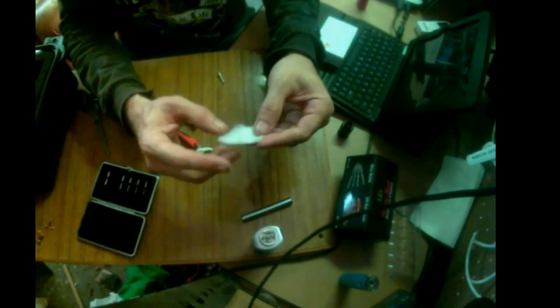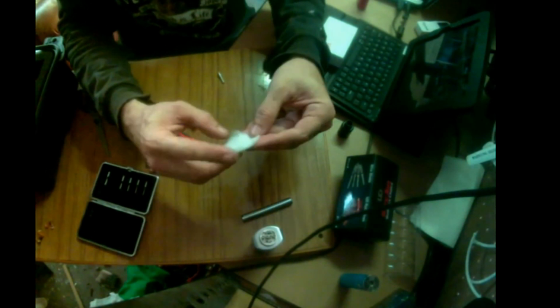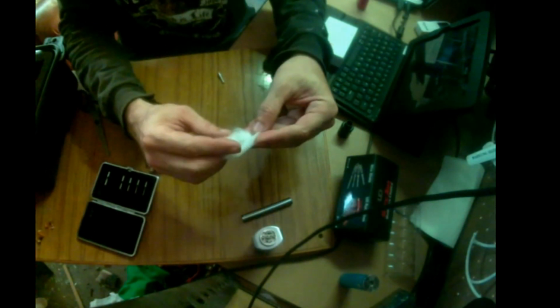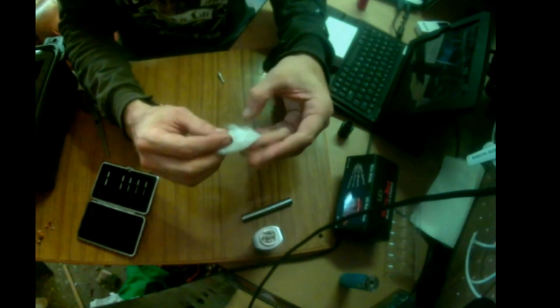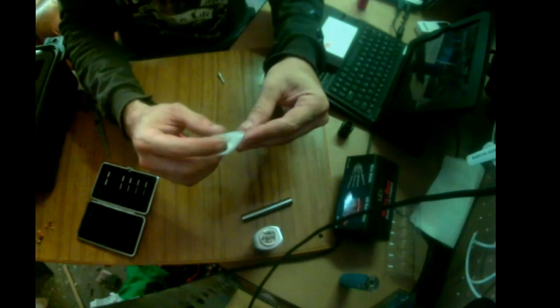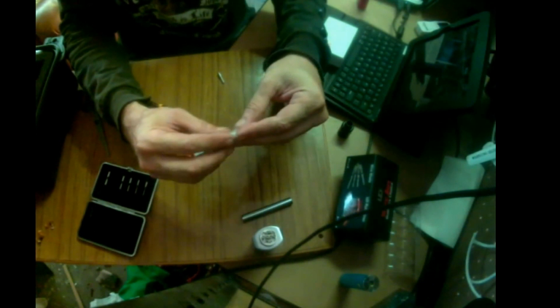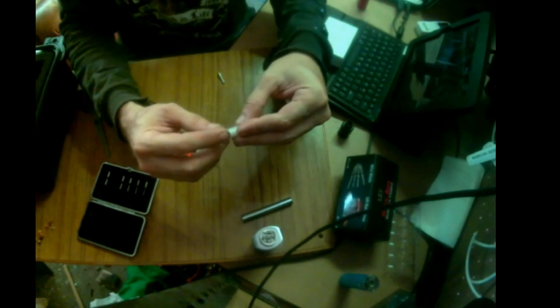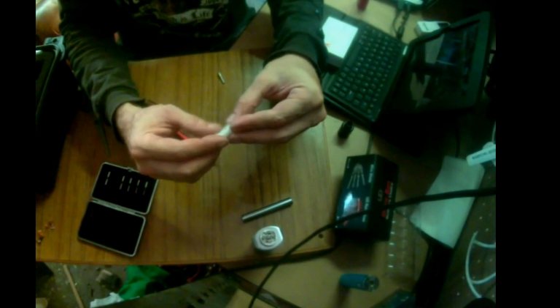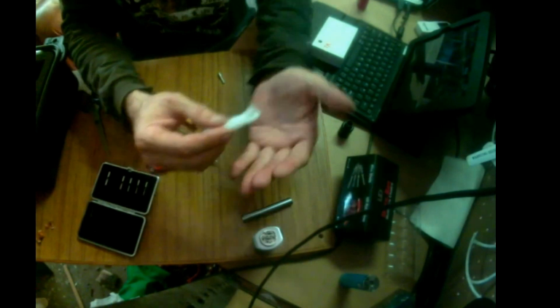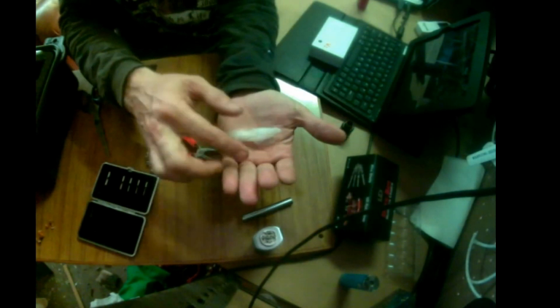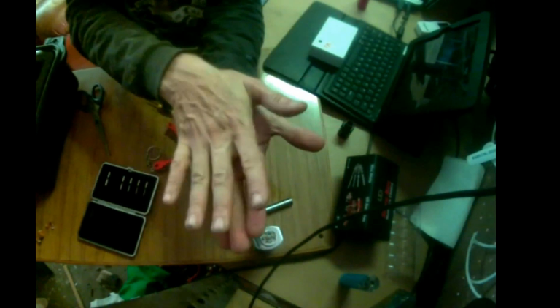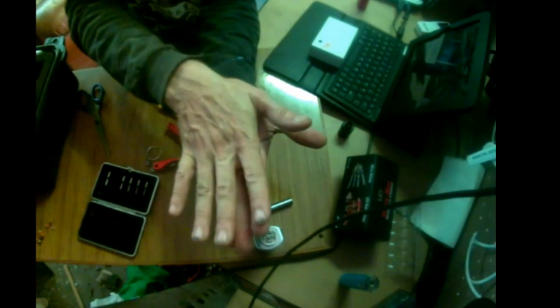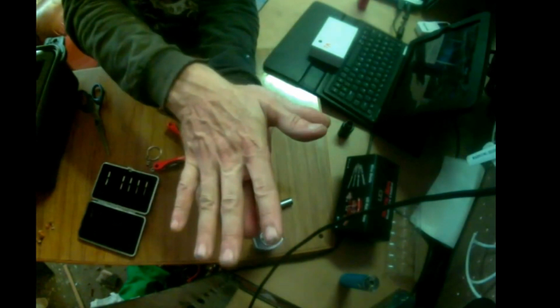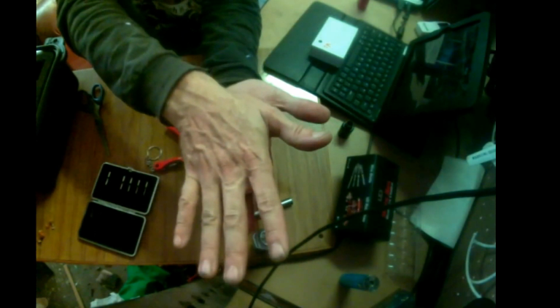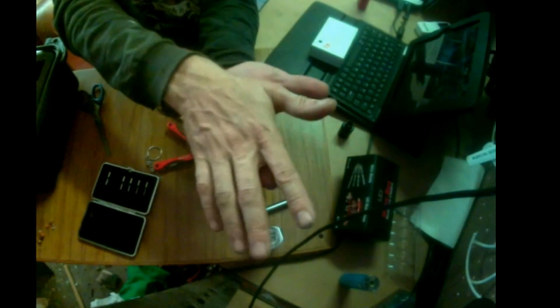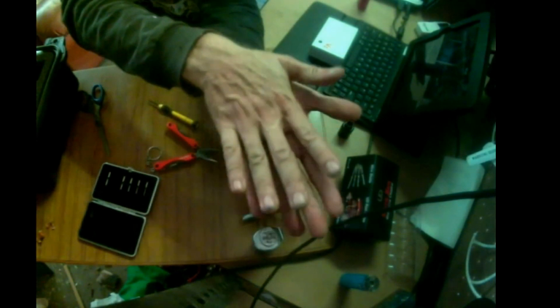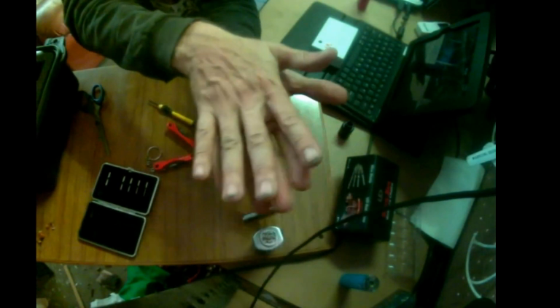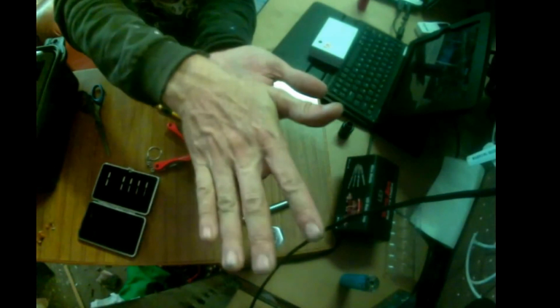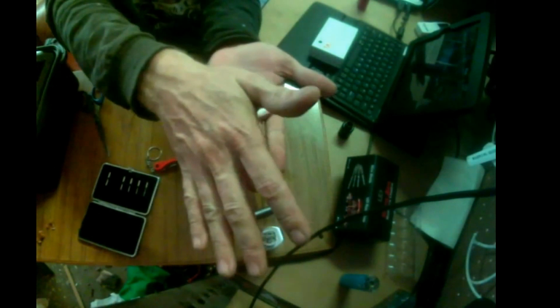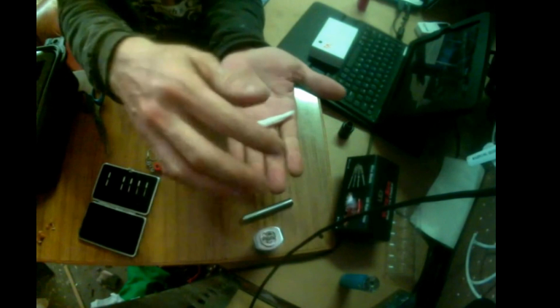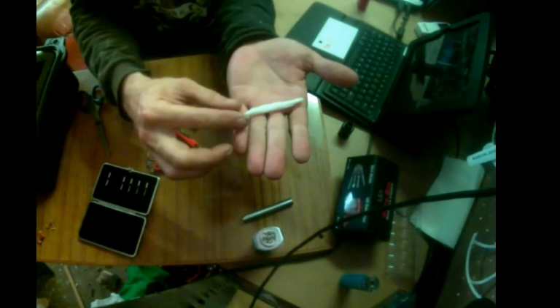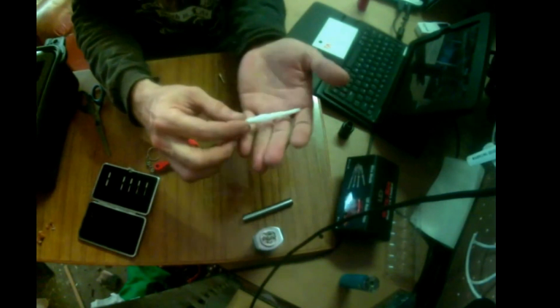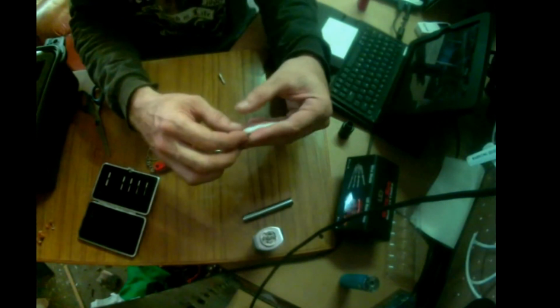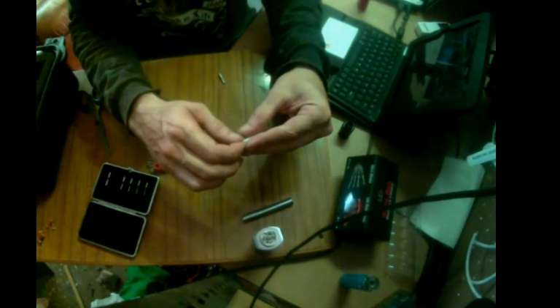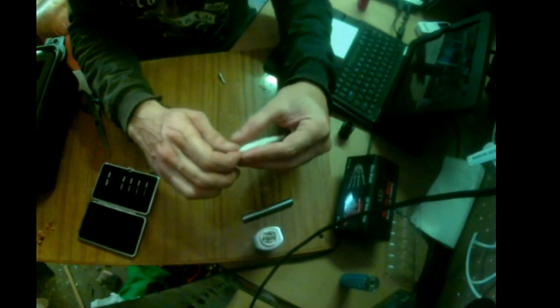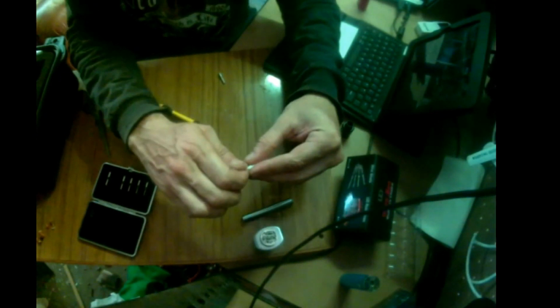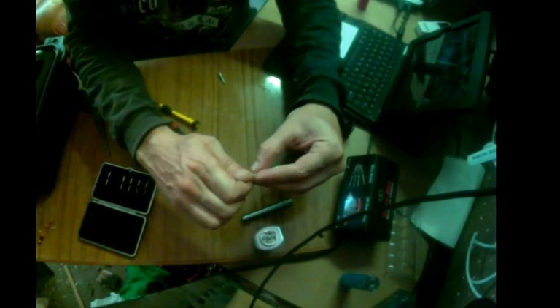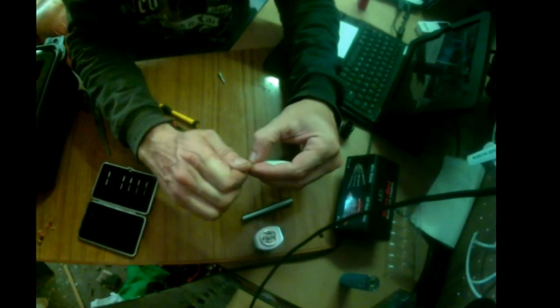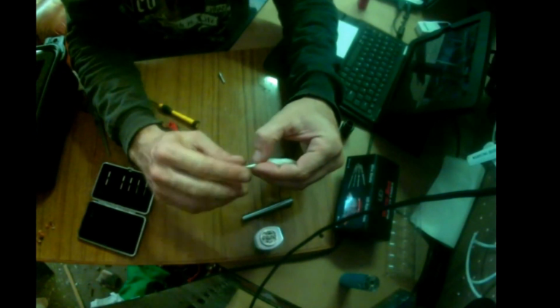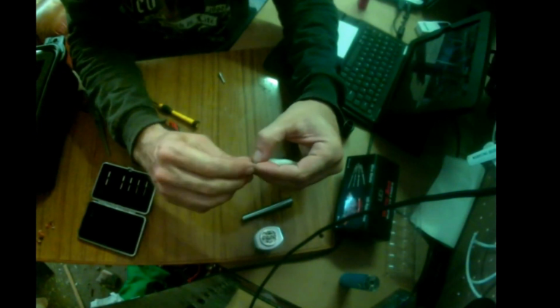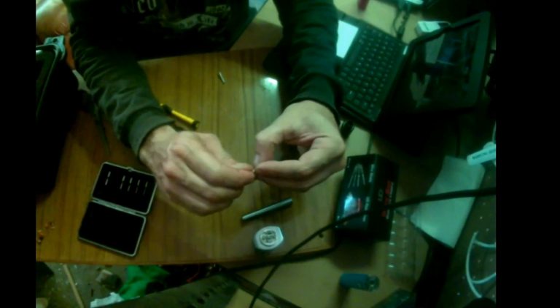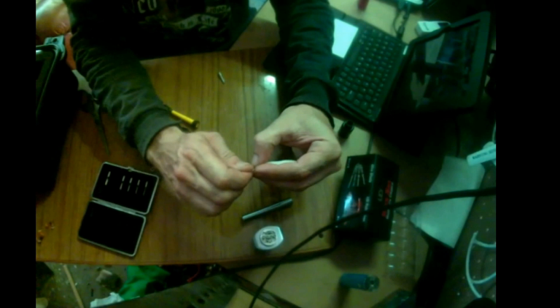And then just fall, pull, and no pressure — just roll it, and that's it. No pressure, just roll, and twist one end.